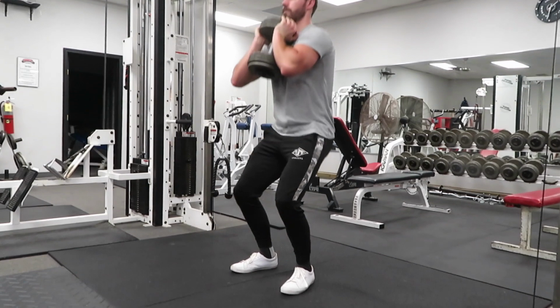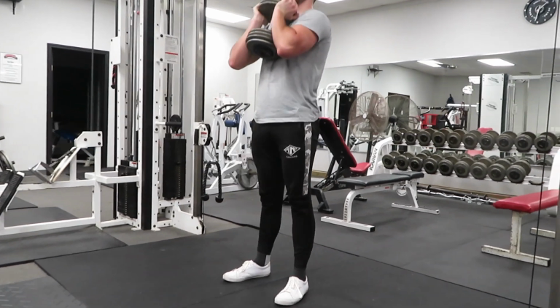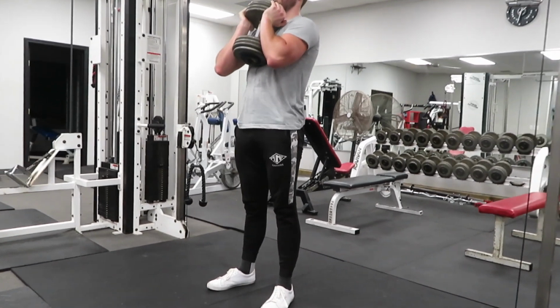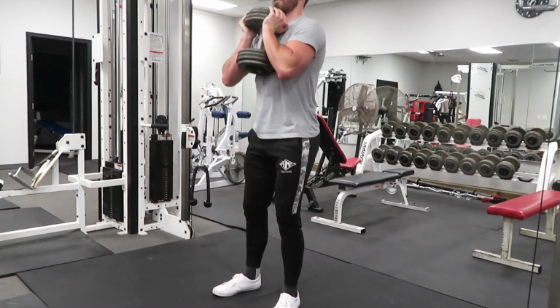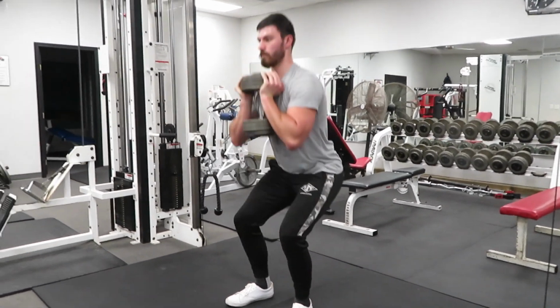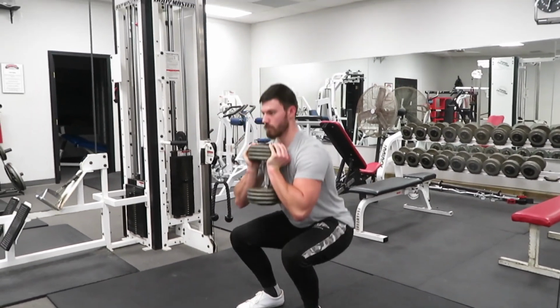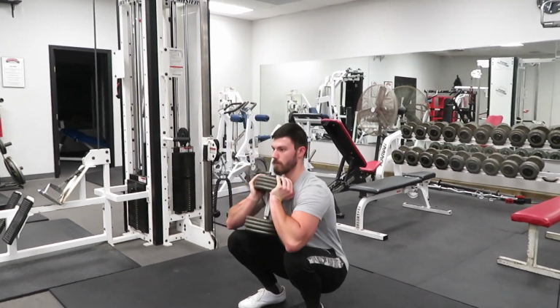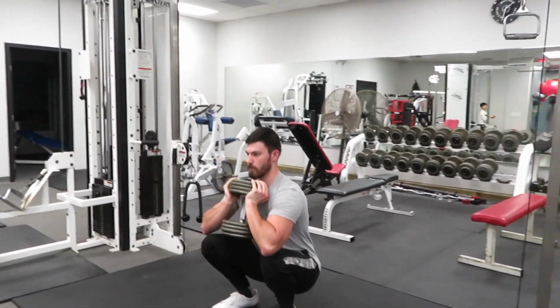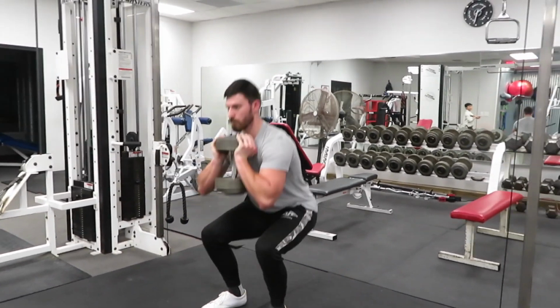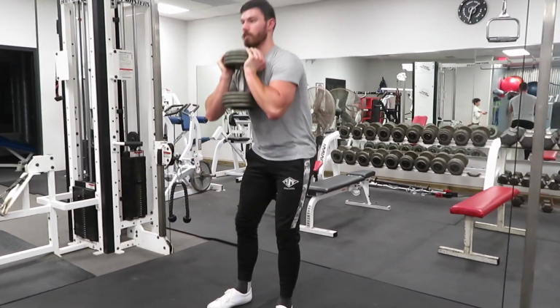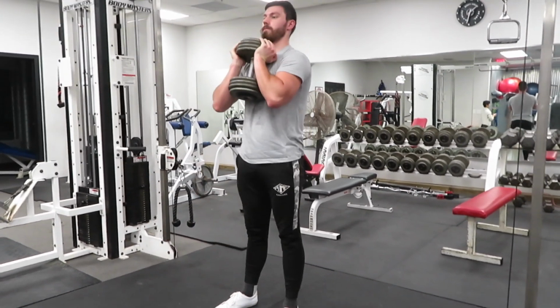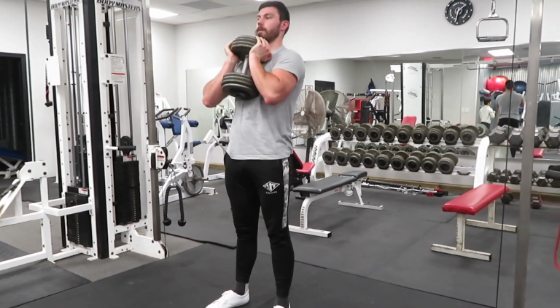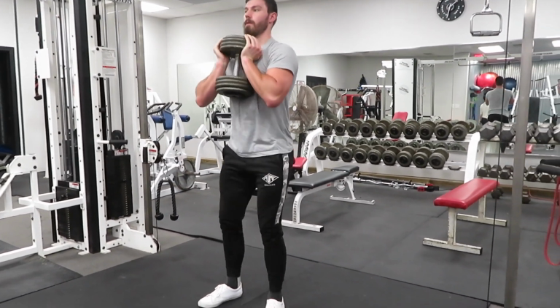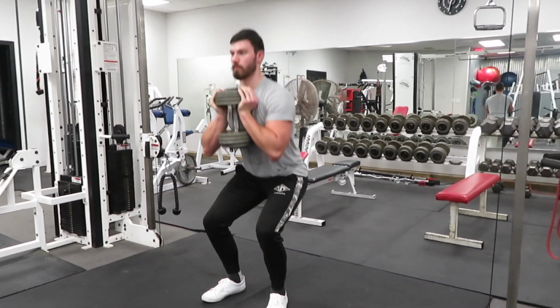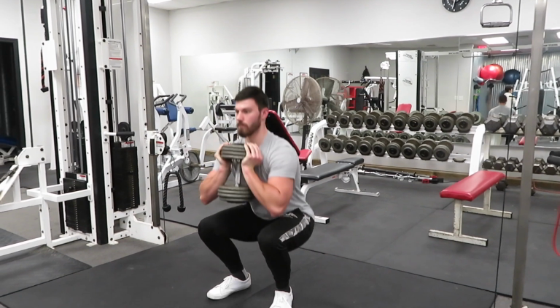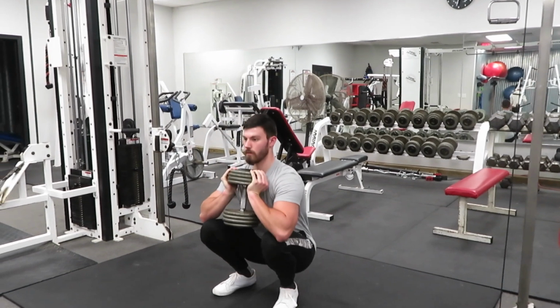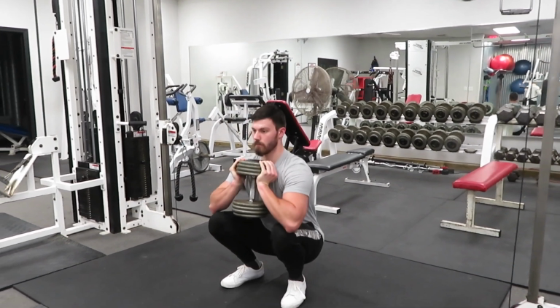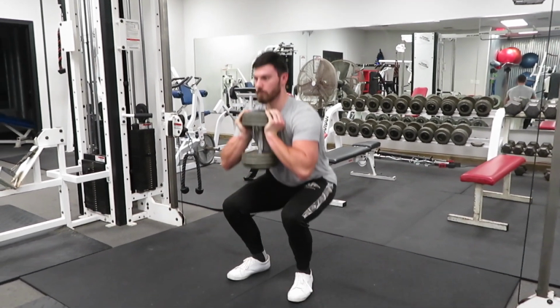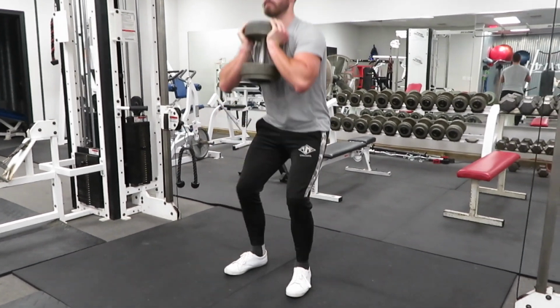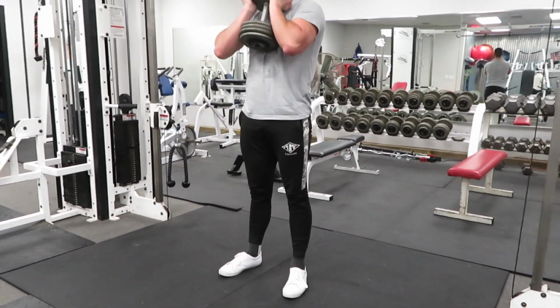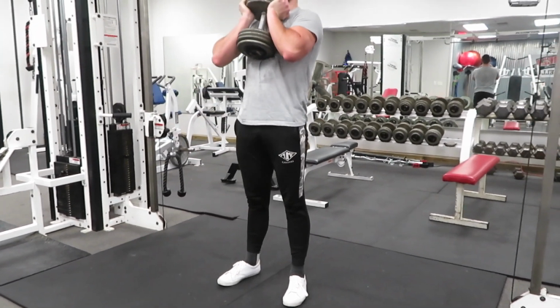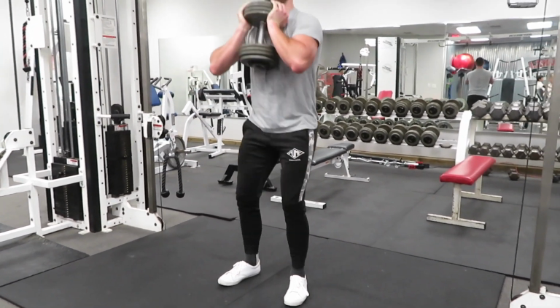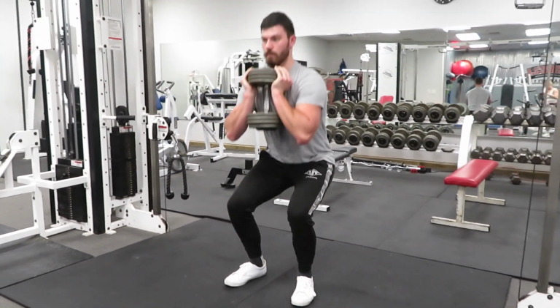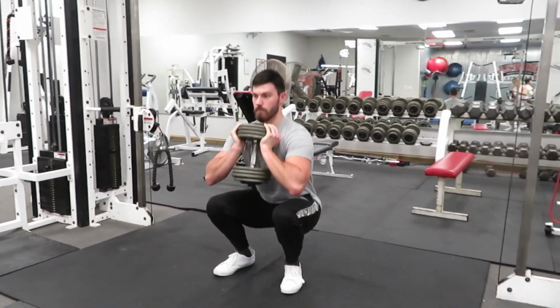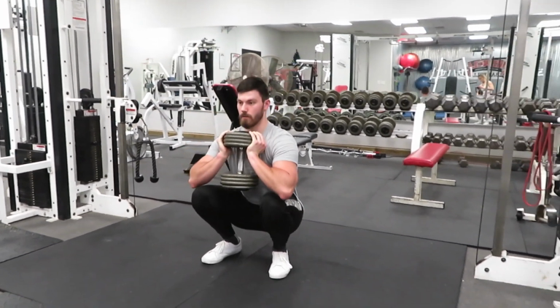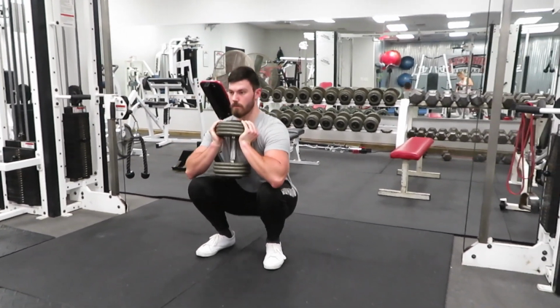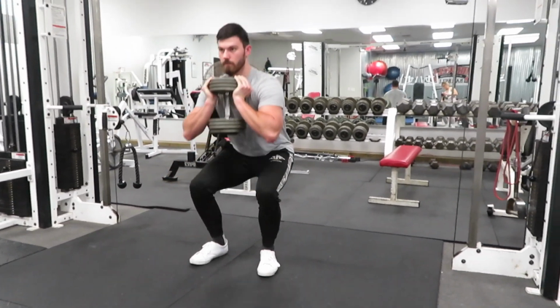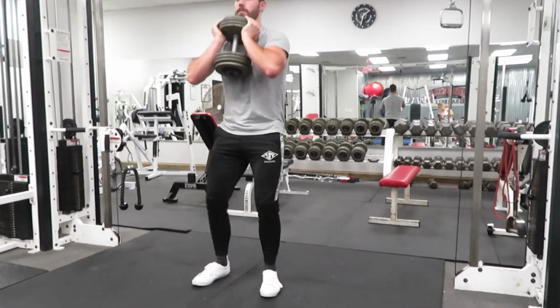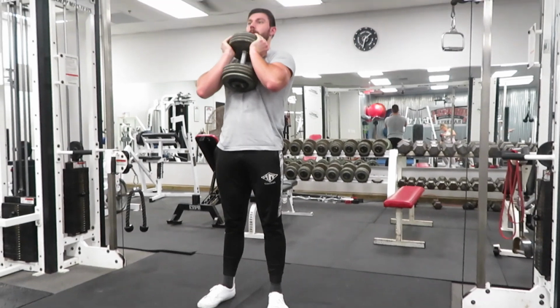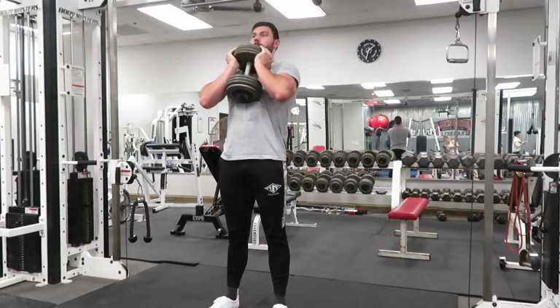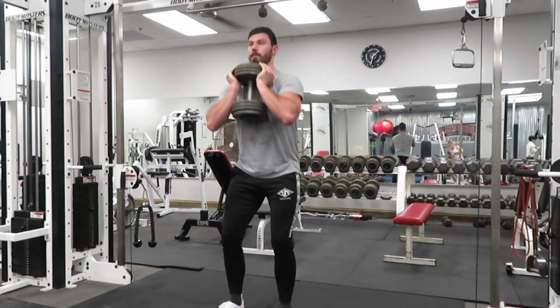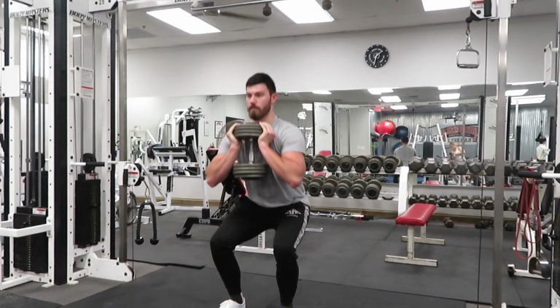The next thing that you're going to do is select a weight and keep your torso nice and upright while performing the goblet squat. Go into as deep of a squat as you can comfortably, as long as you're pain free. Simply go down and then come up.